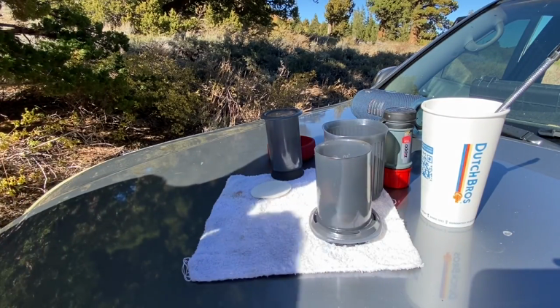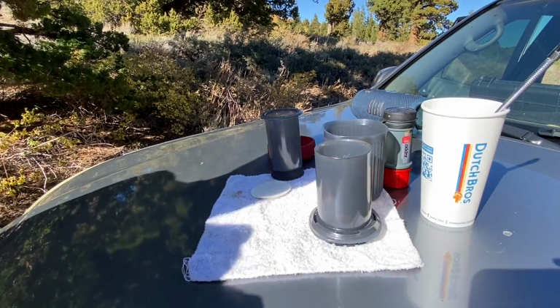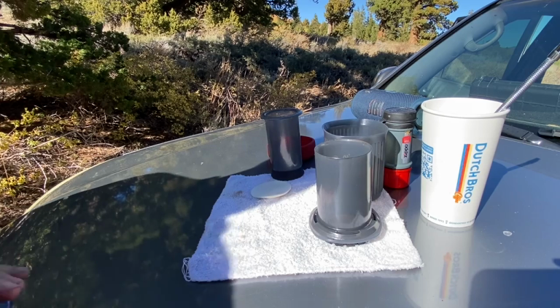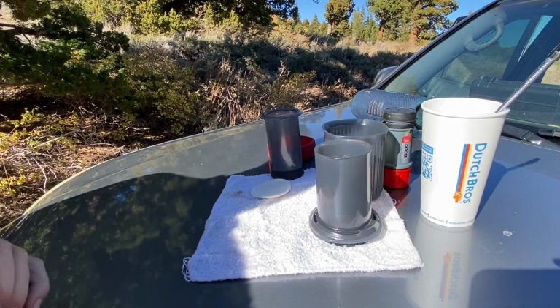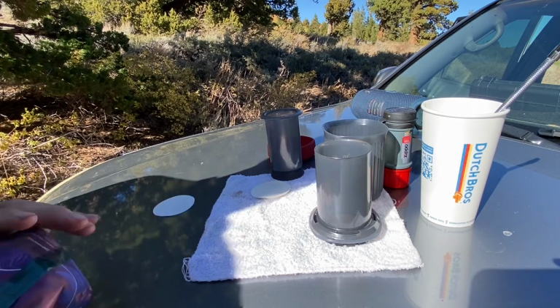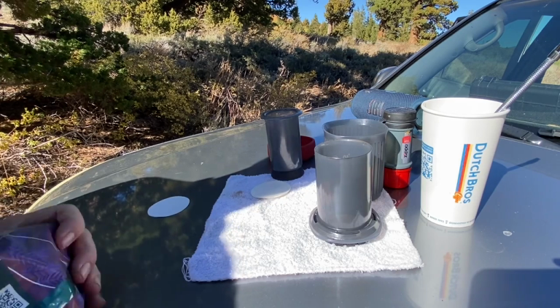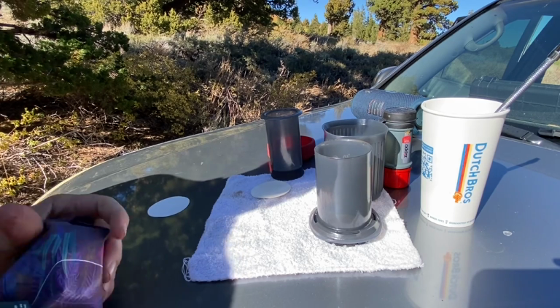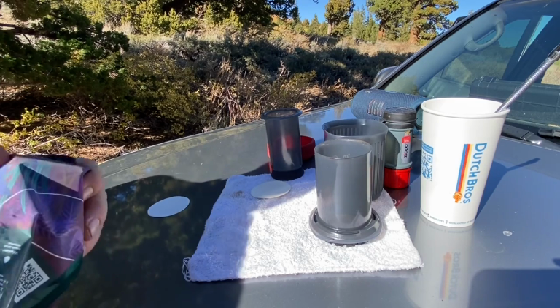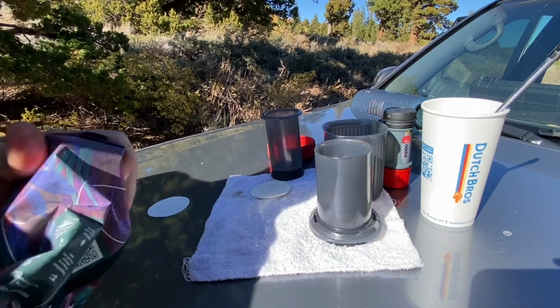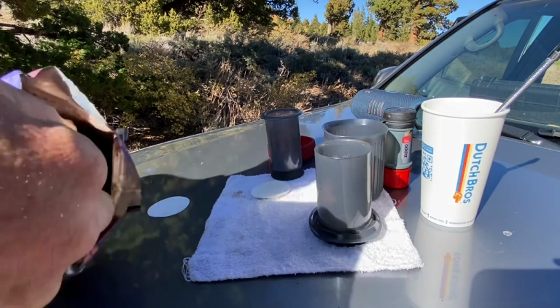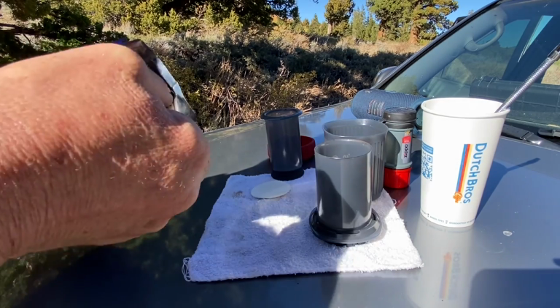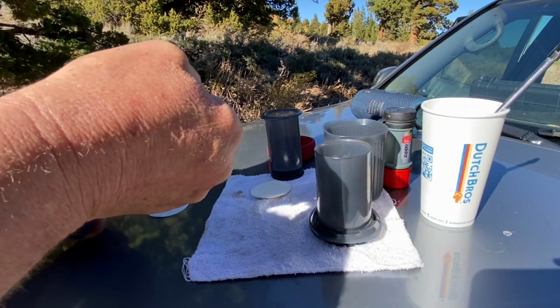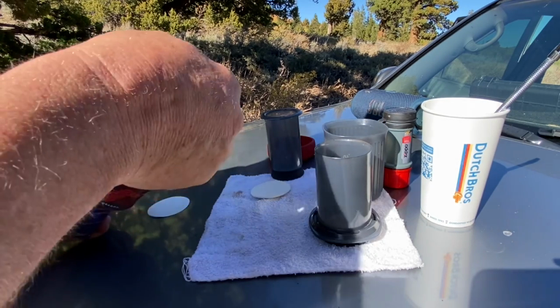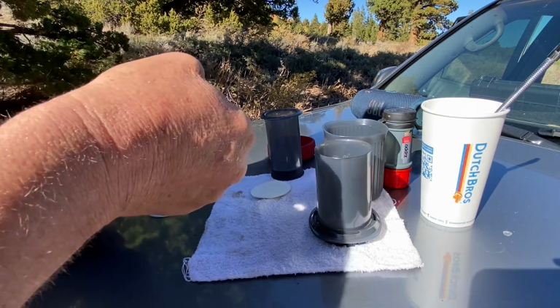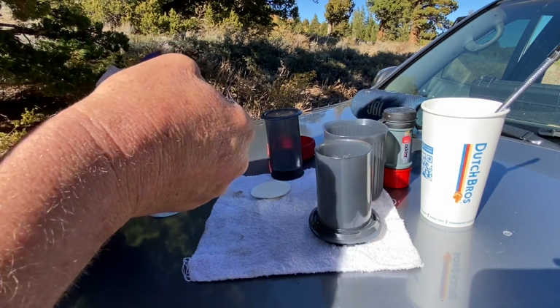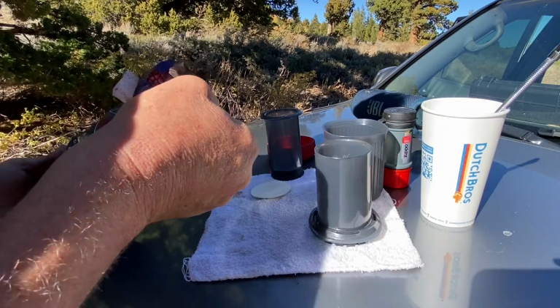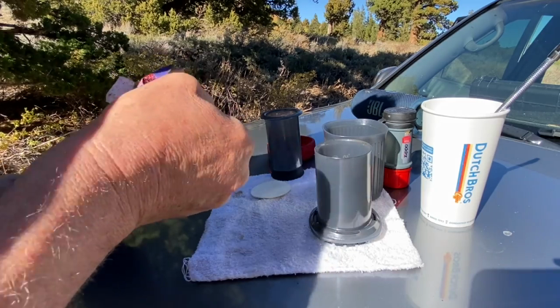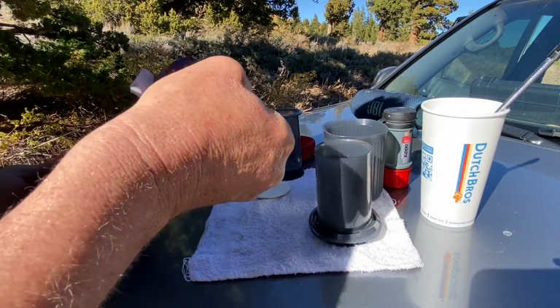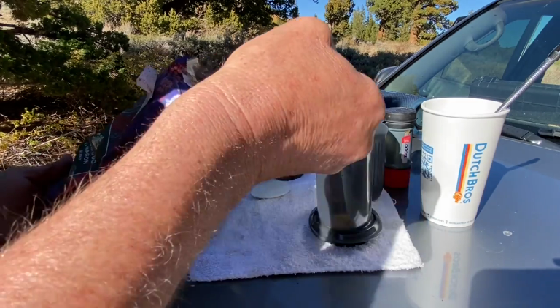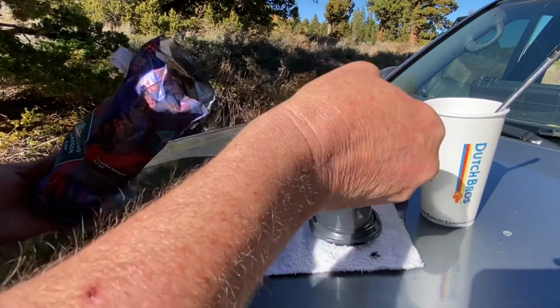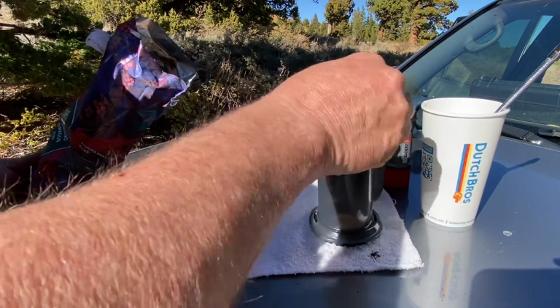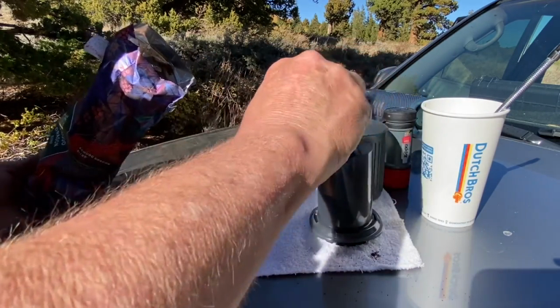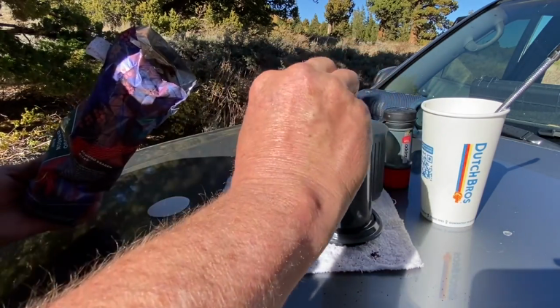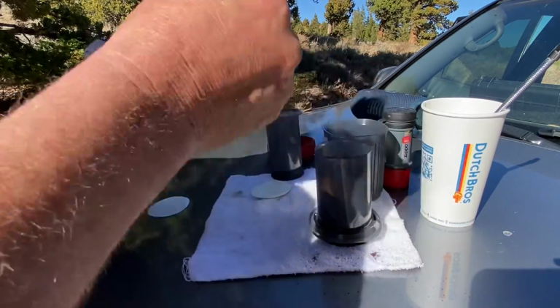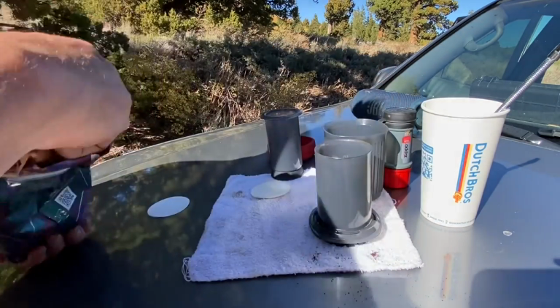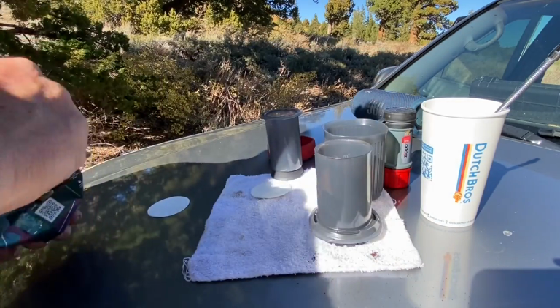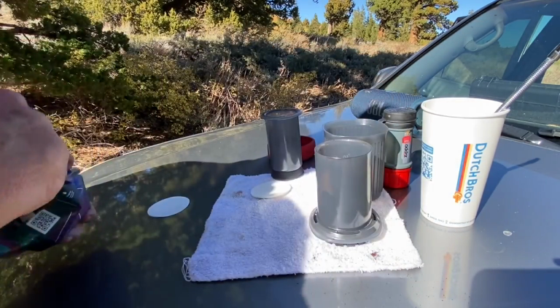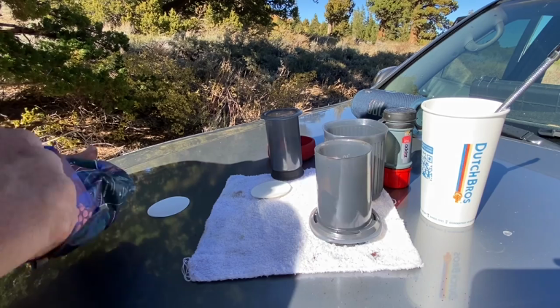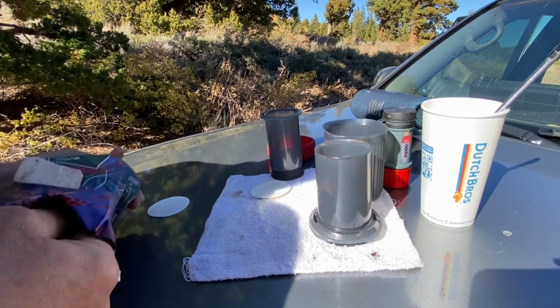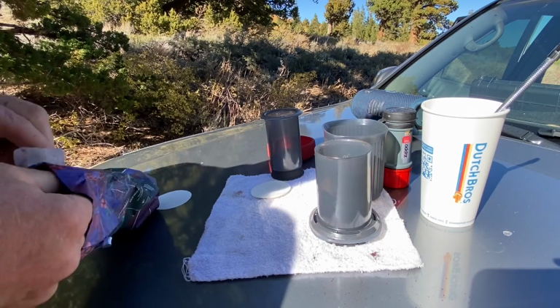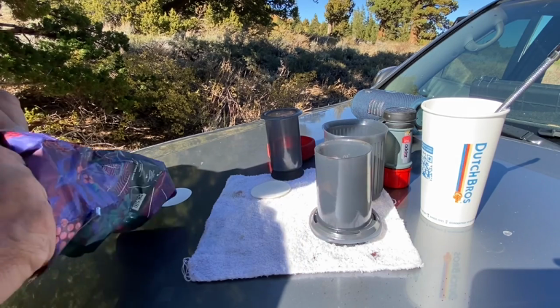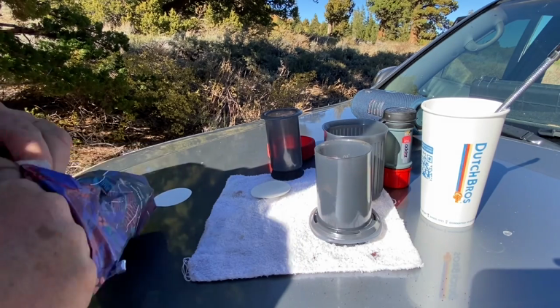Now we use our little scoop. Obviously you don't need a scoop — I wouldn't bring one backpacking, I'd just dump it in. I like two scoops. You can do up to three and make really strong espresso.